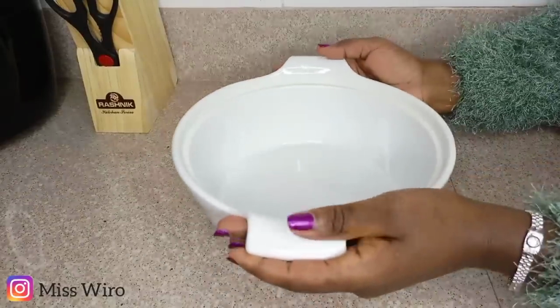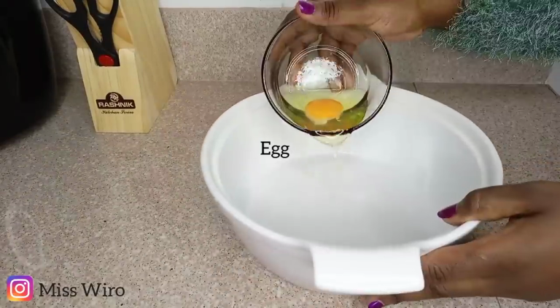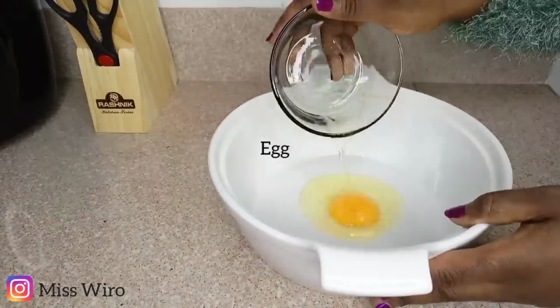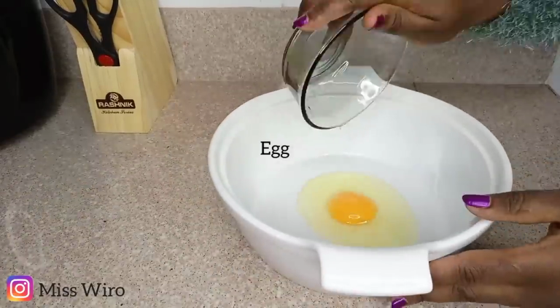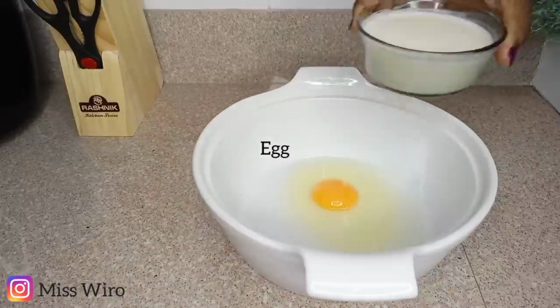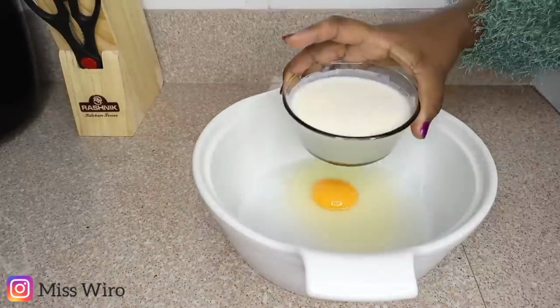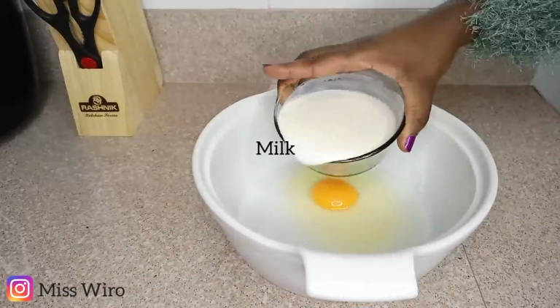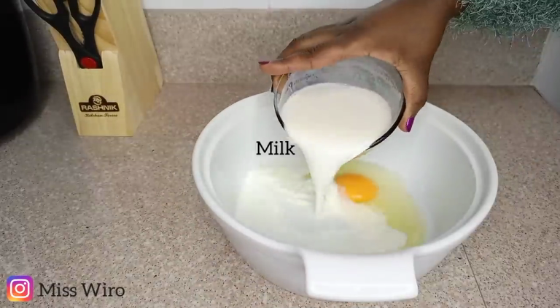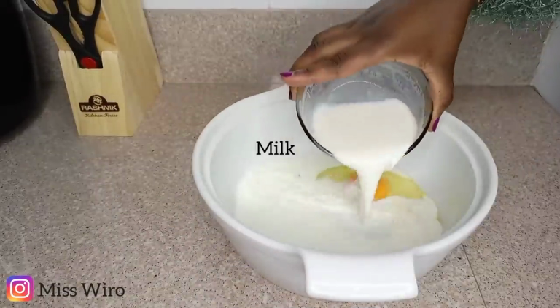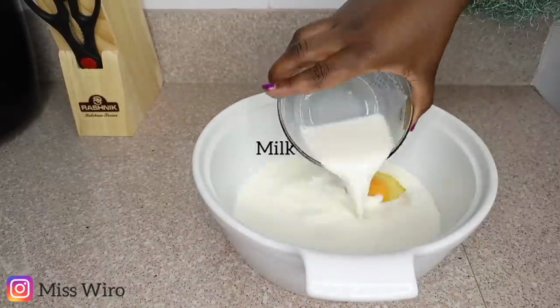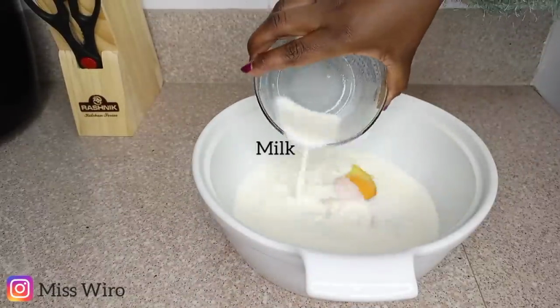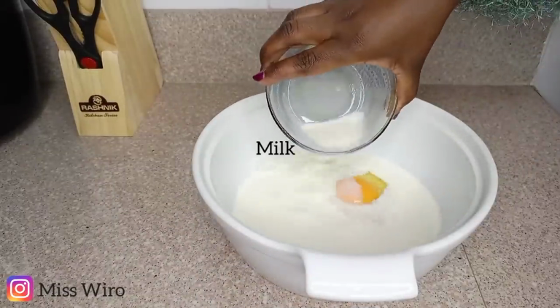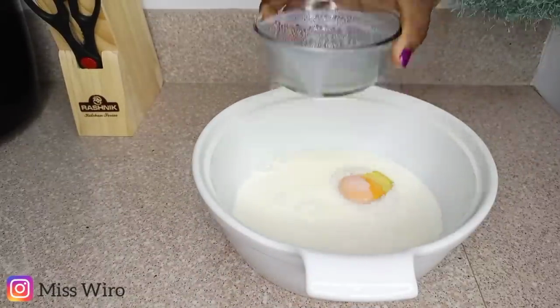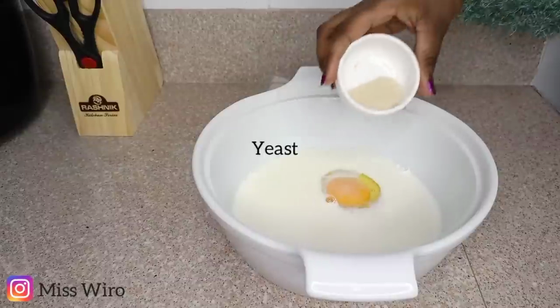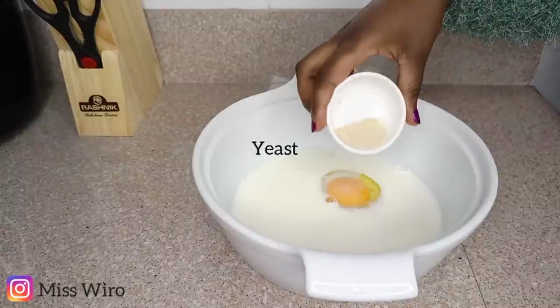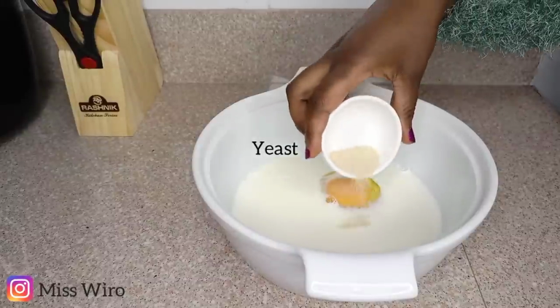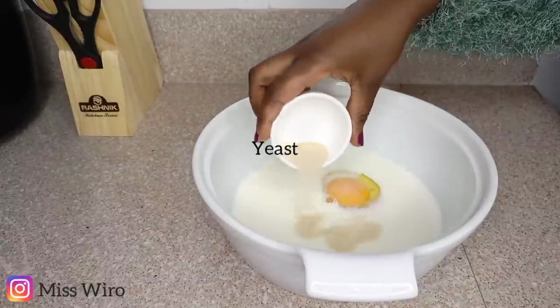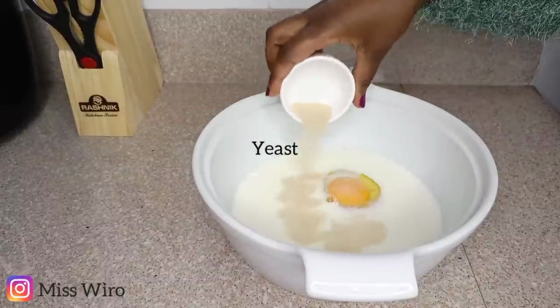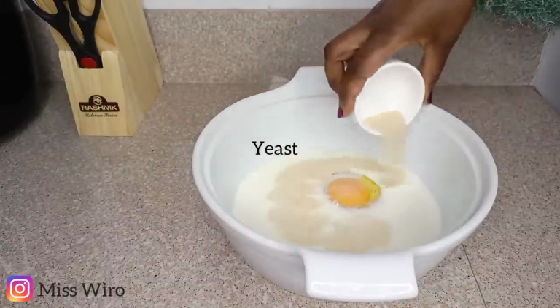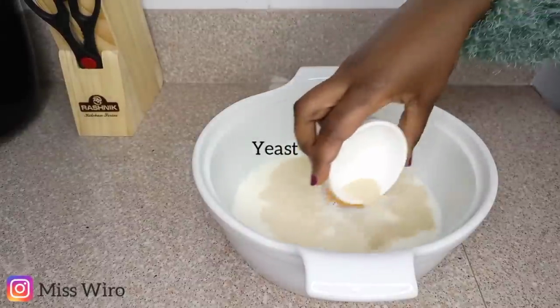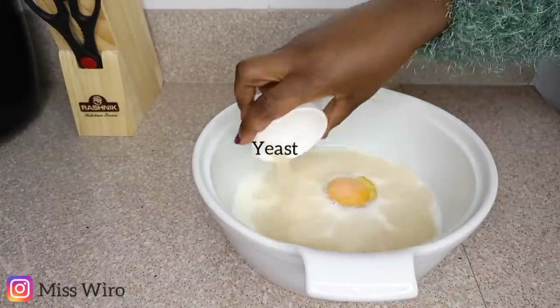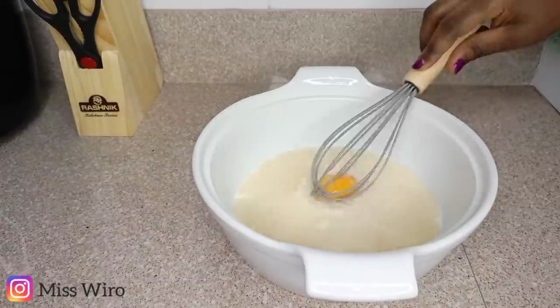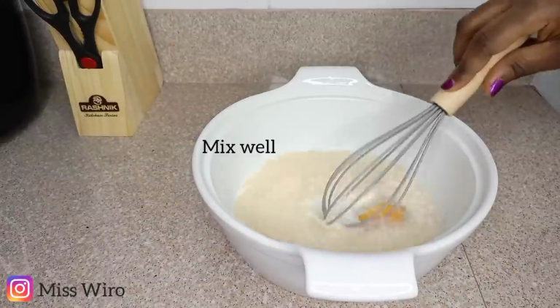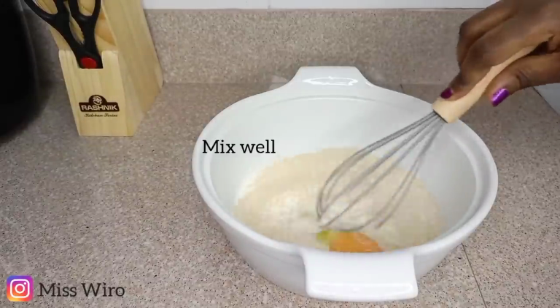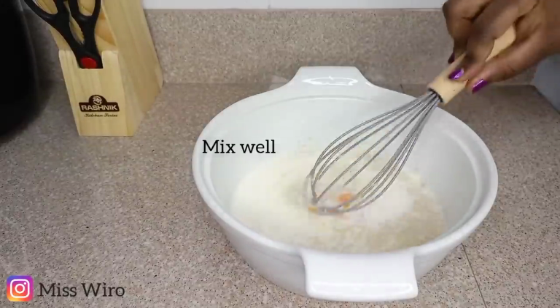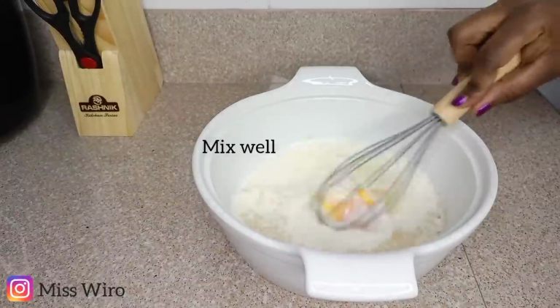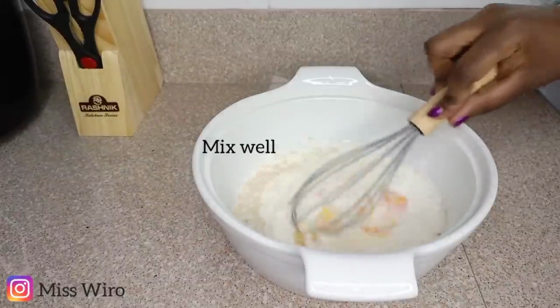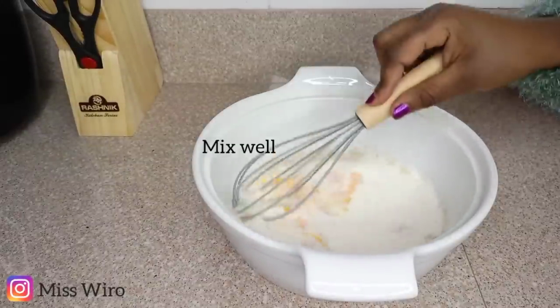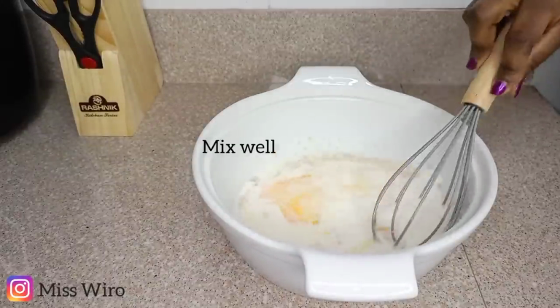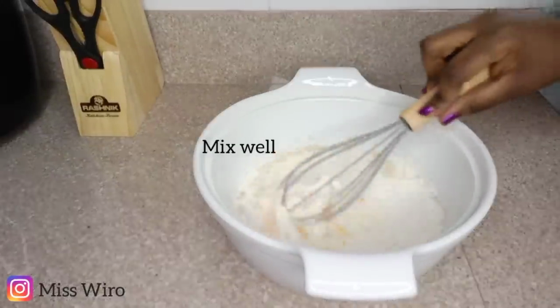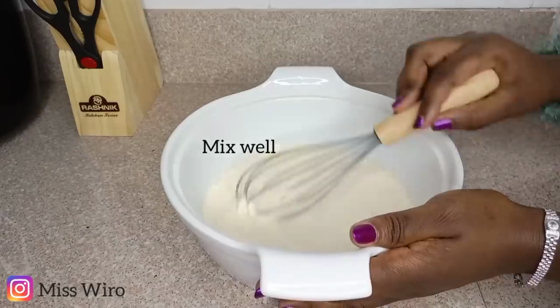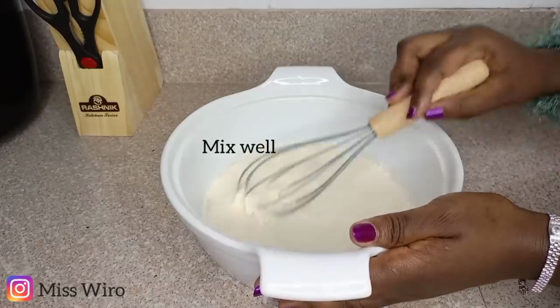On to our third recipe, we are going to make some dinner rolls — or we also call them scones here. I think this one is also very straightforward, so I don't have to talk much, but I'll write everything down.